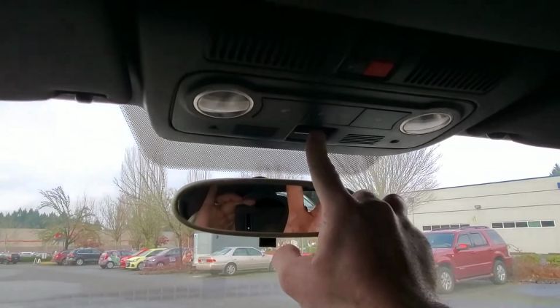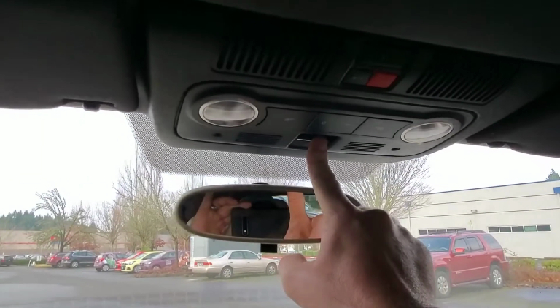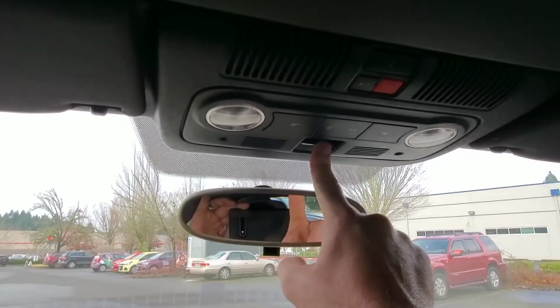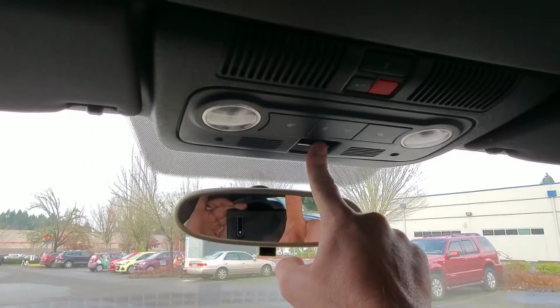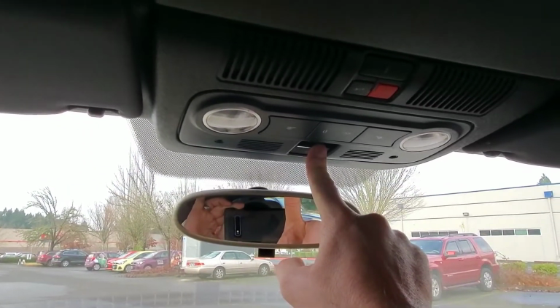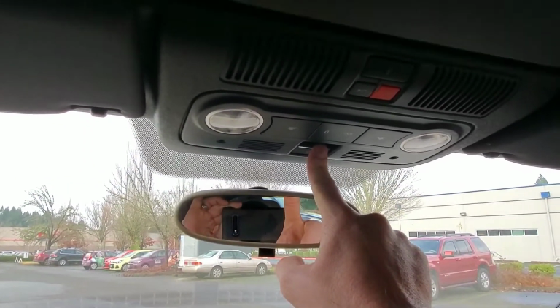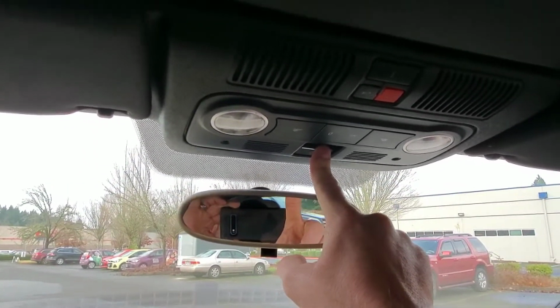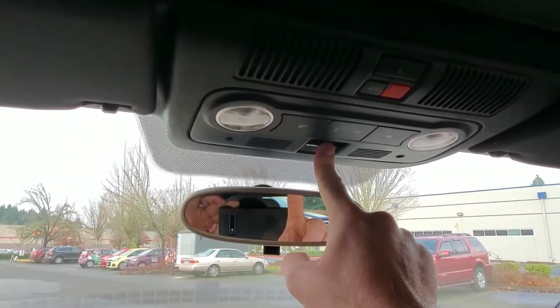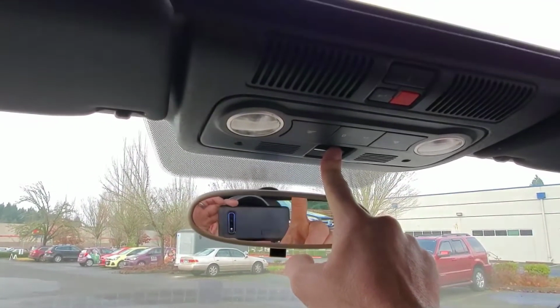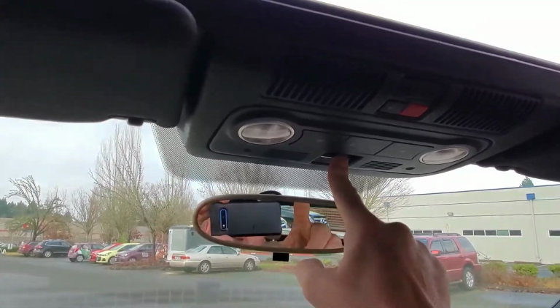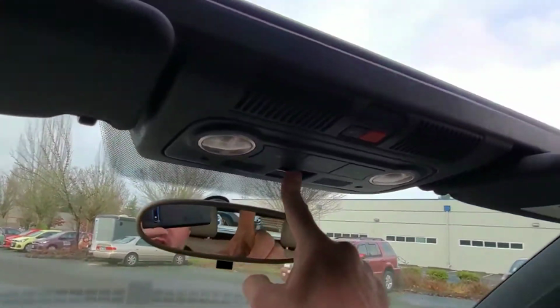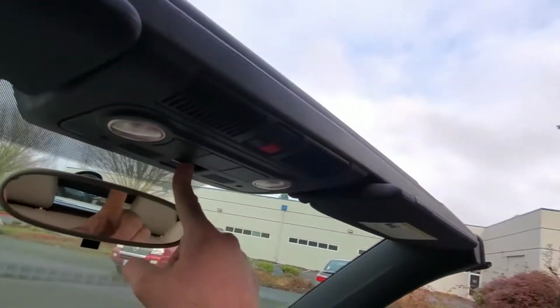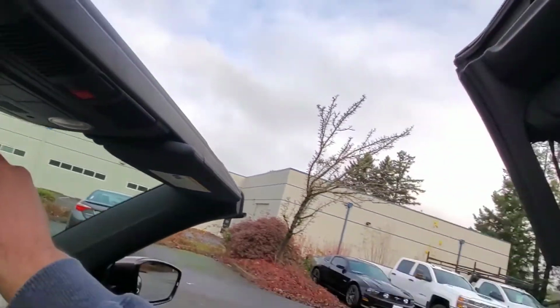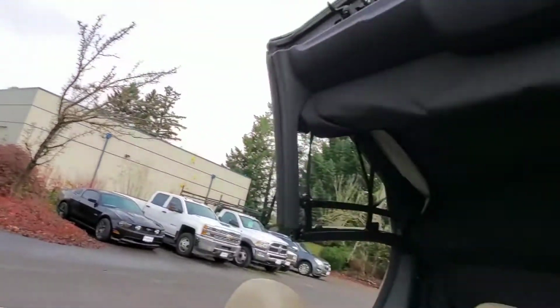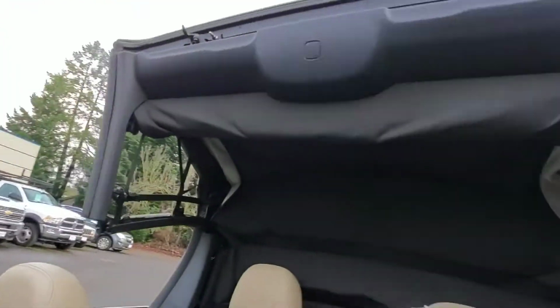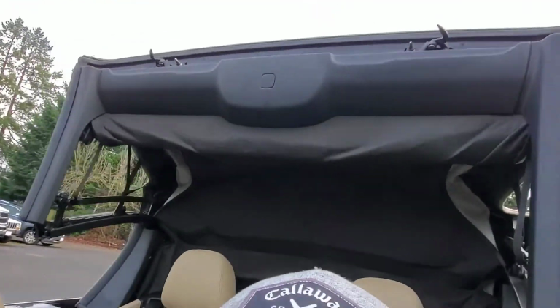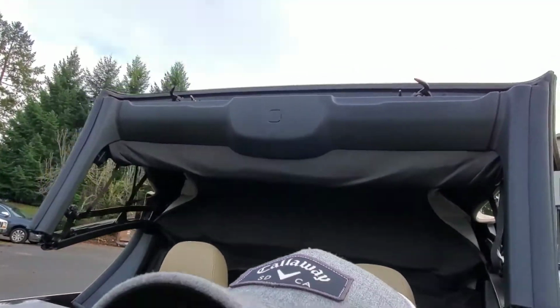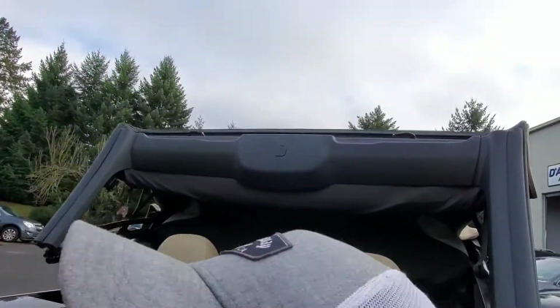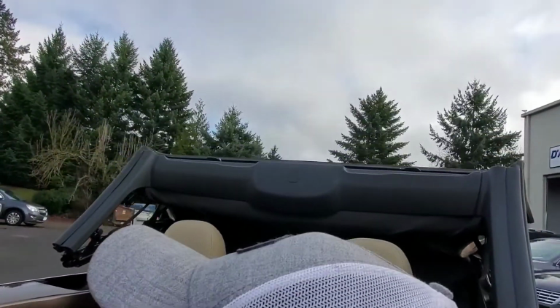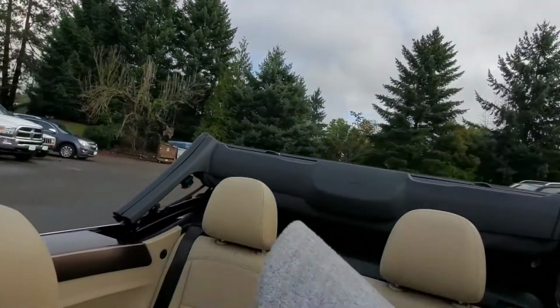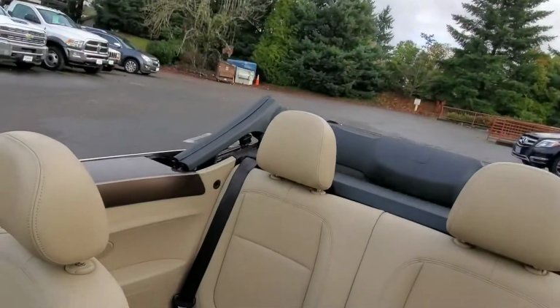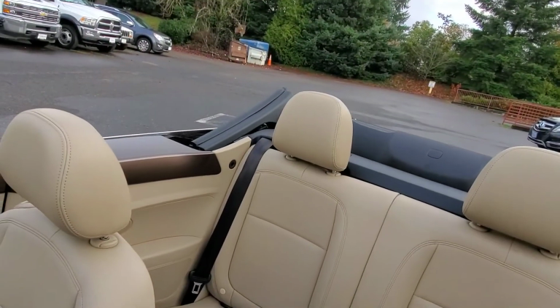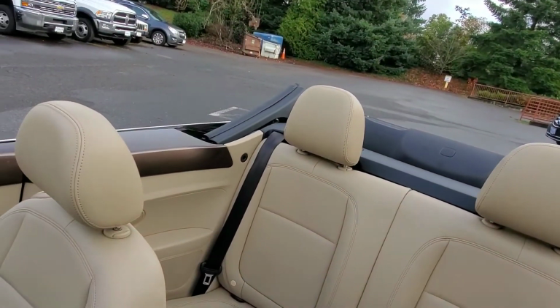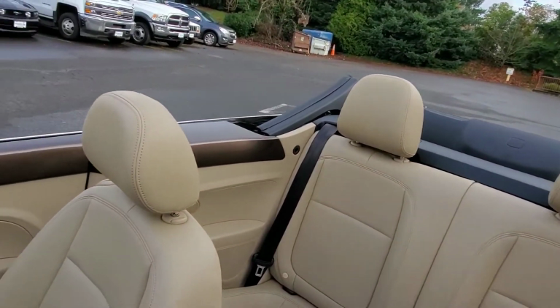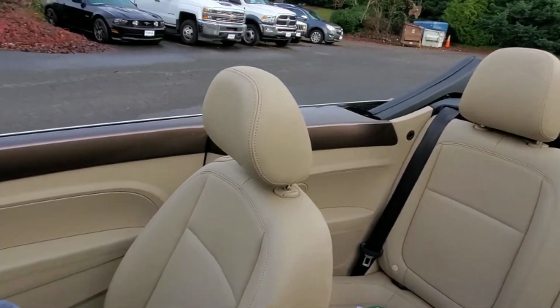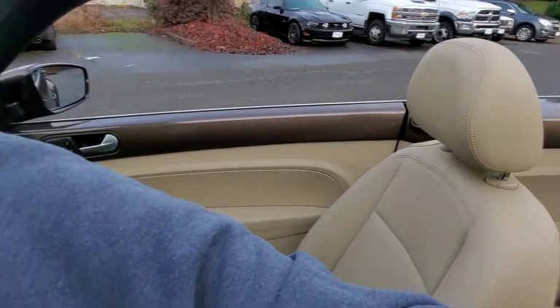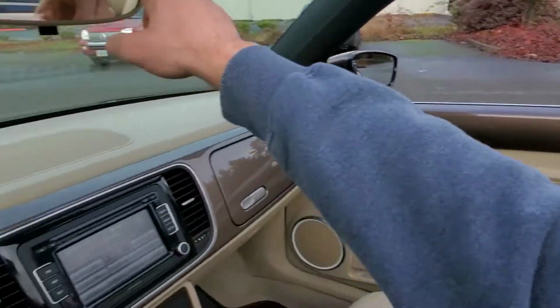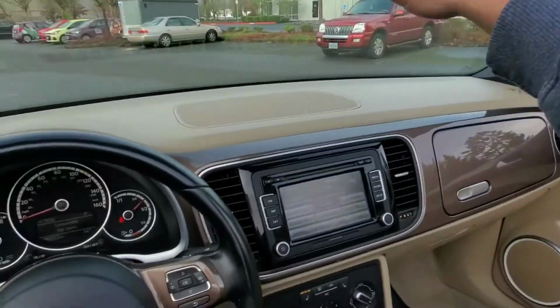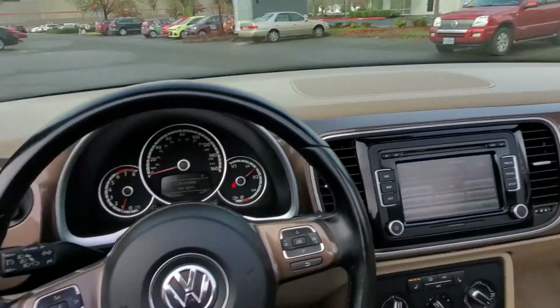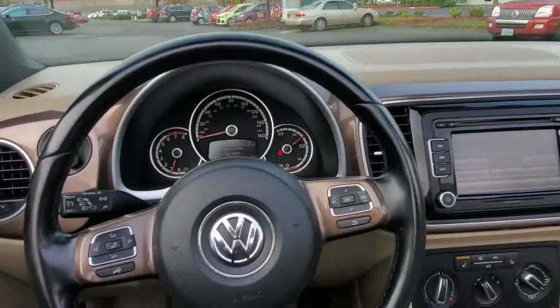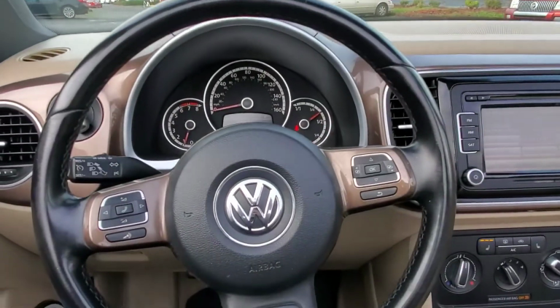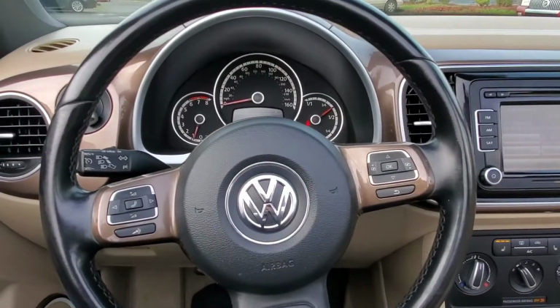Your convertible top is opened through this button here — just hold it. And just like that, it's open air convertible.